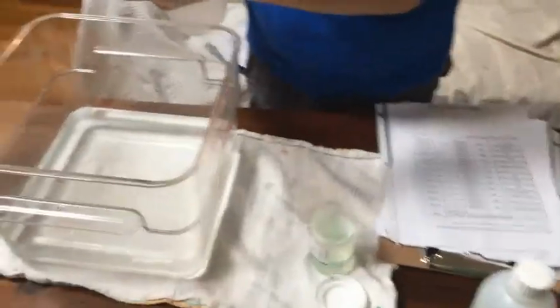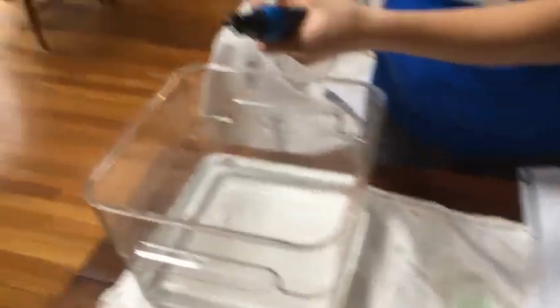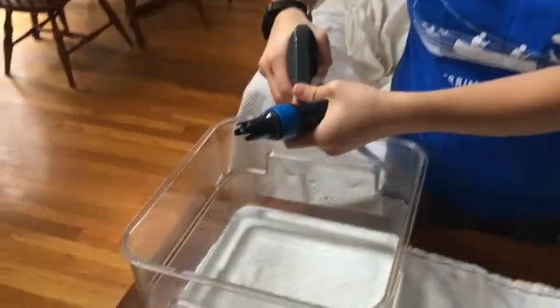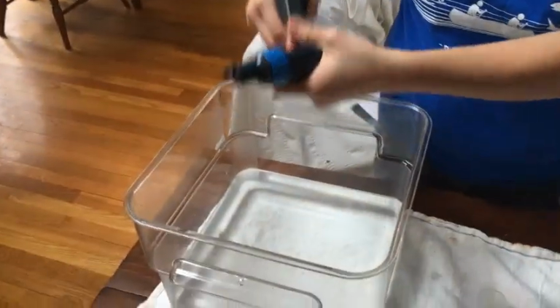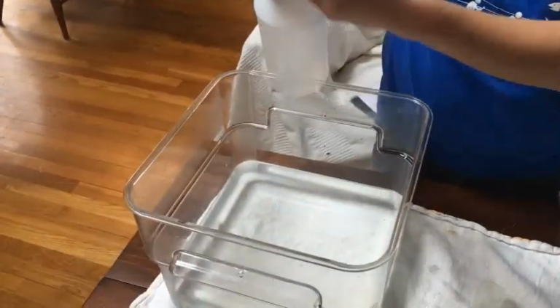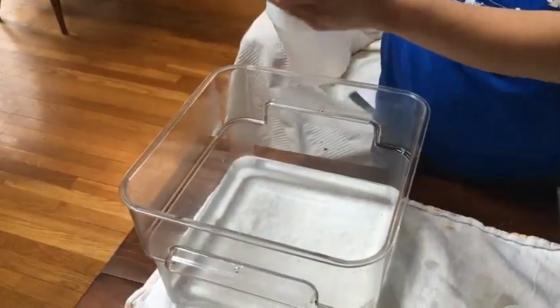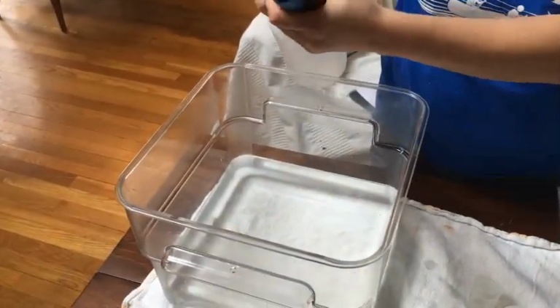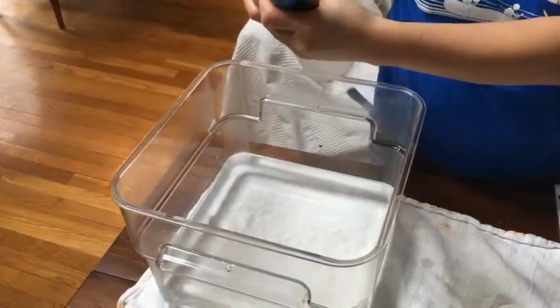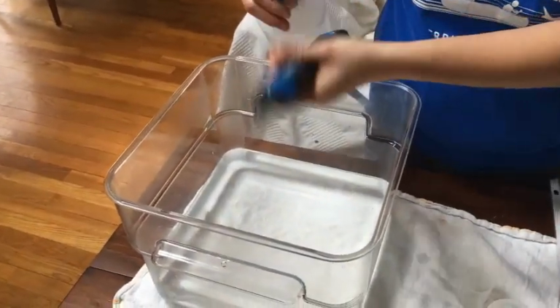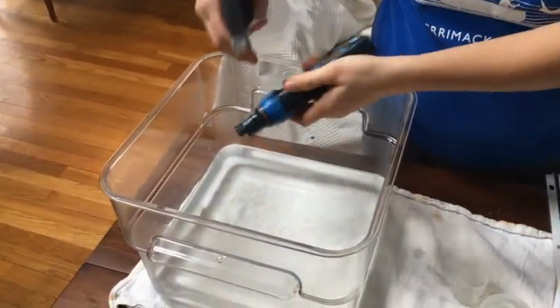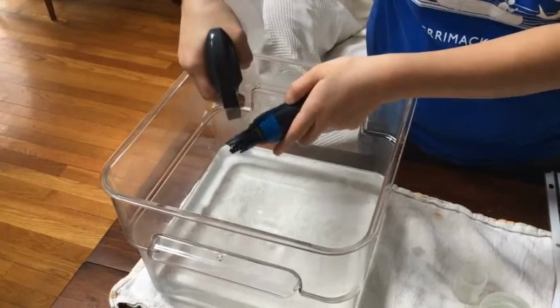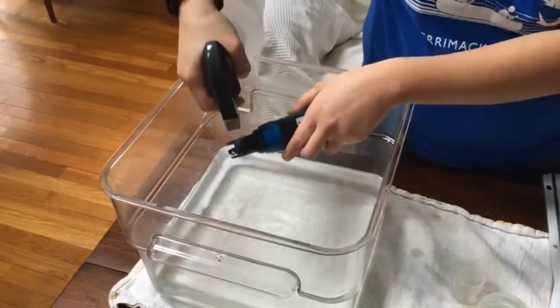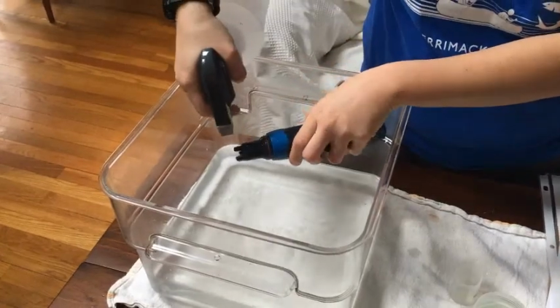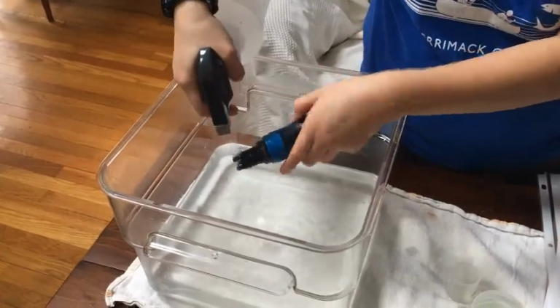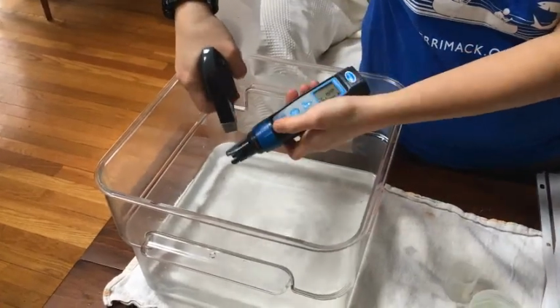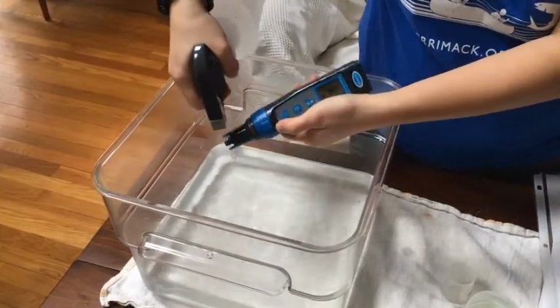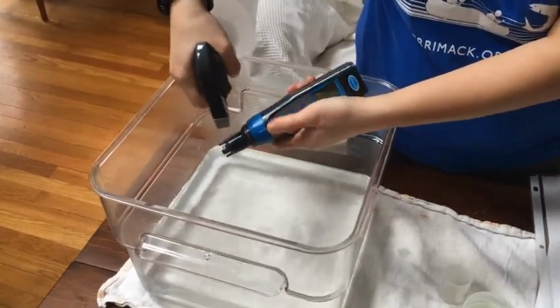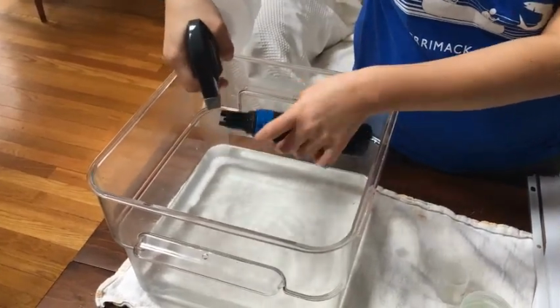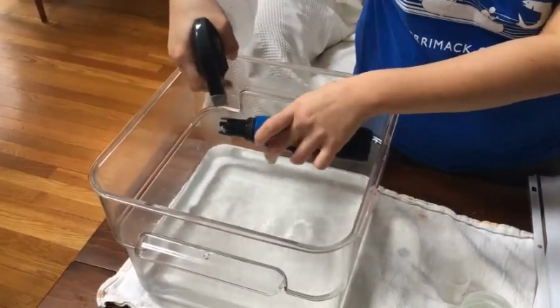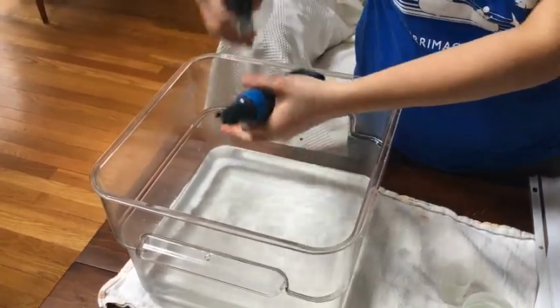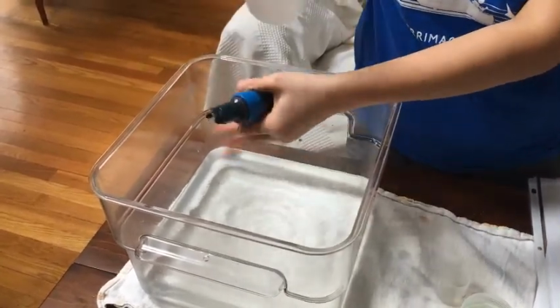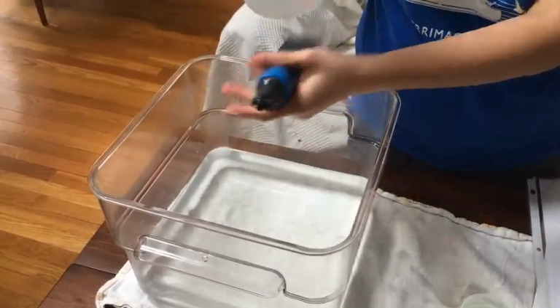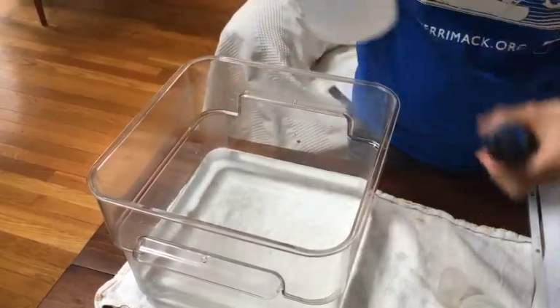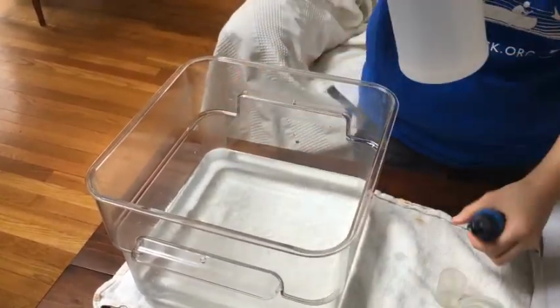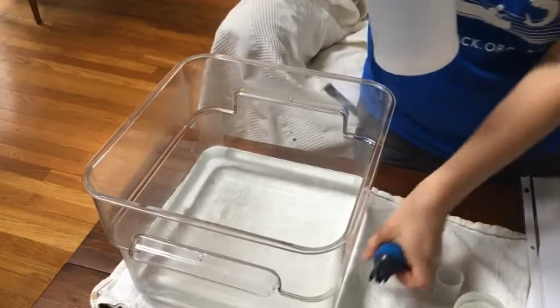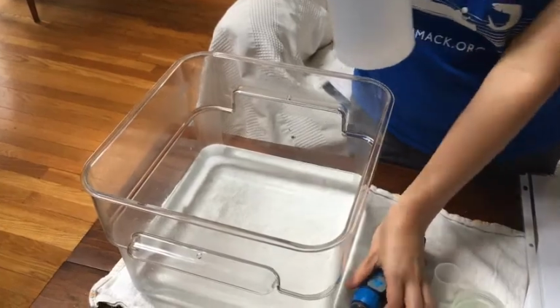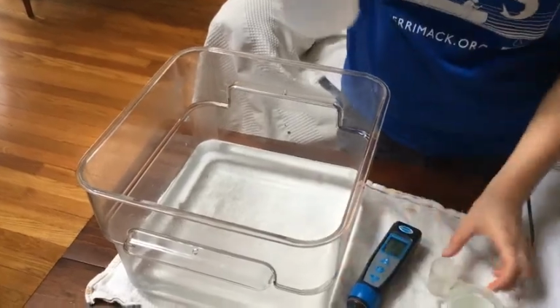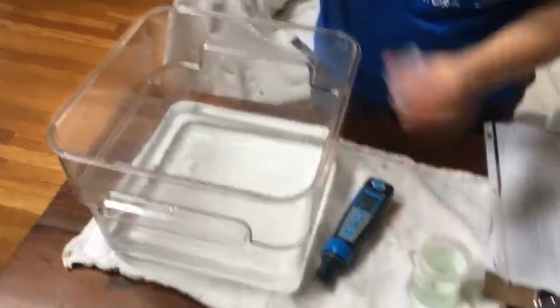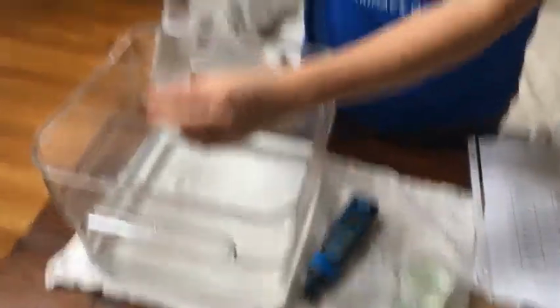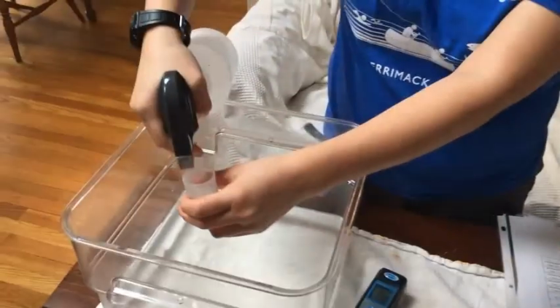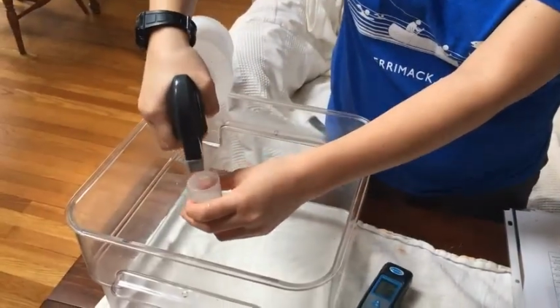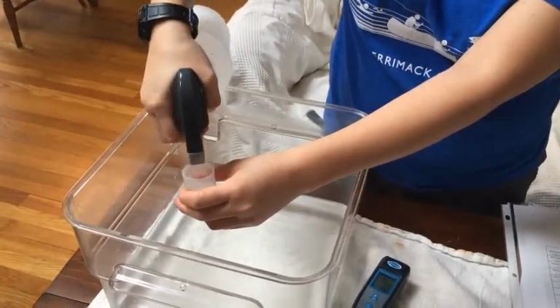Remember, everything that goes in the cap has to be sprayed down — before and after. So you spray the monitor down and then you spray the cap down.